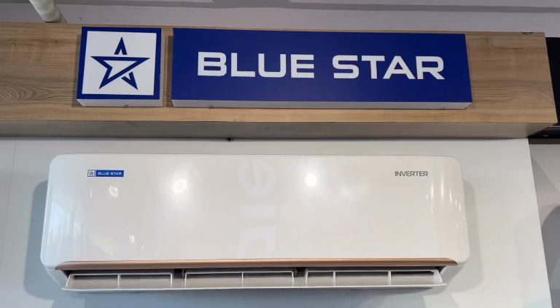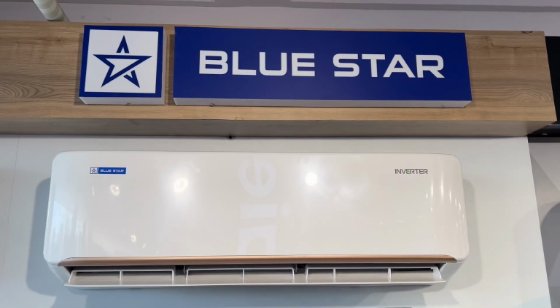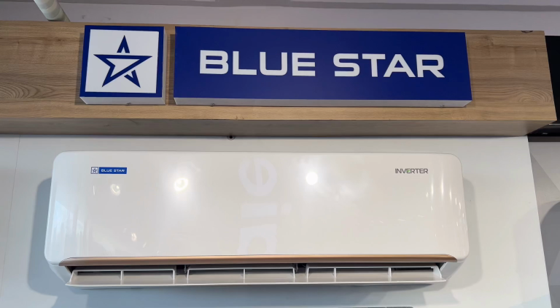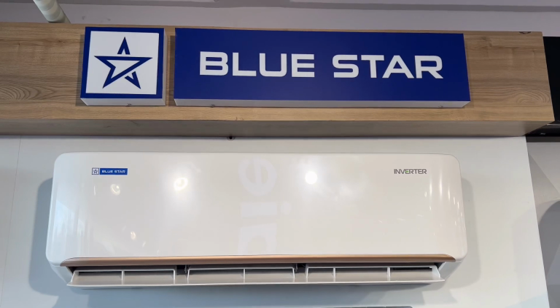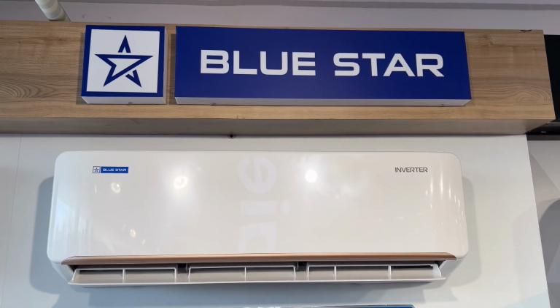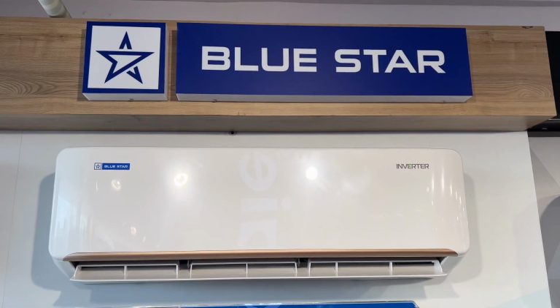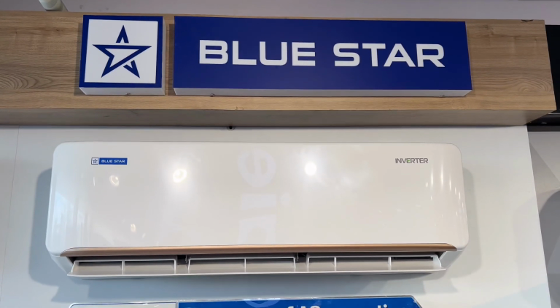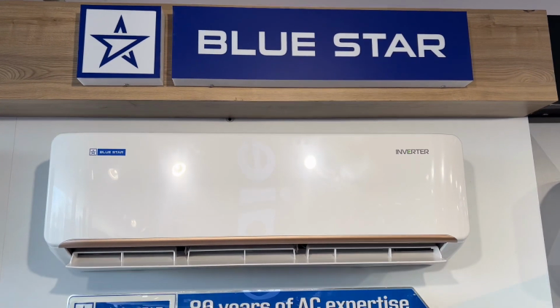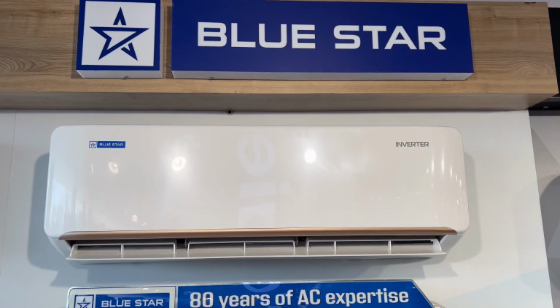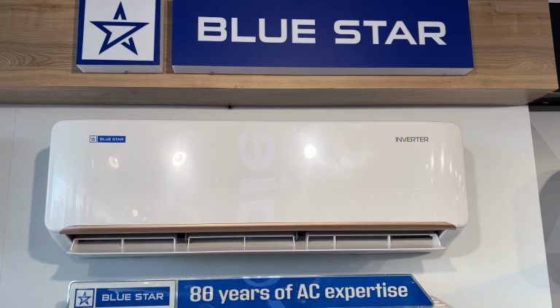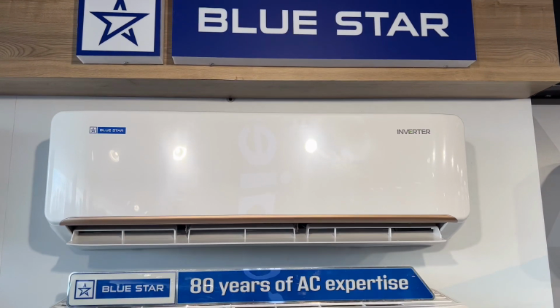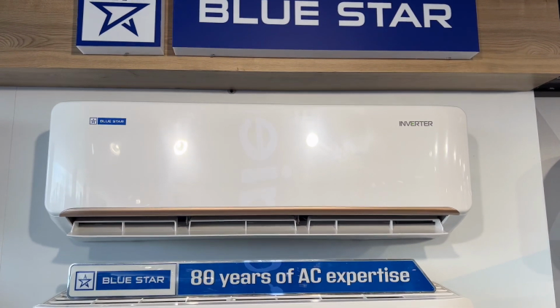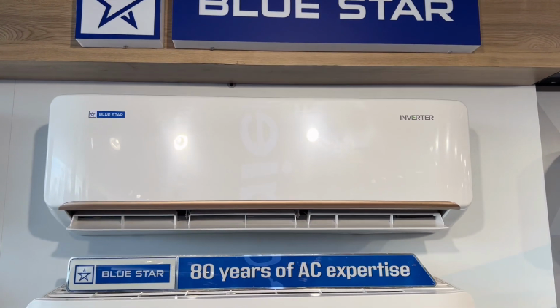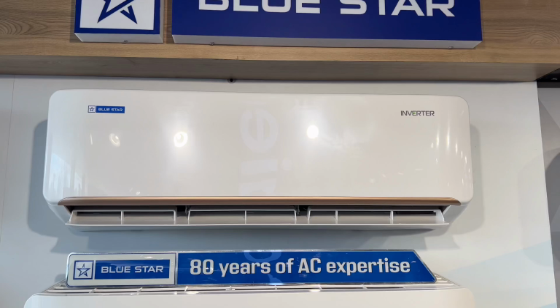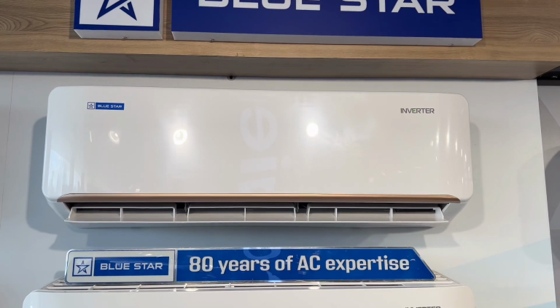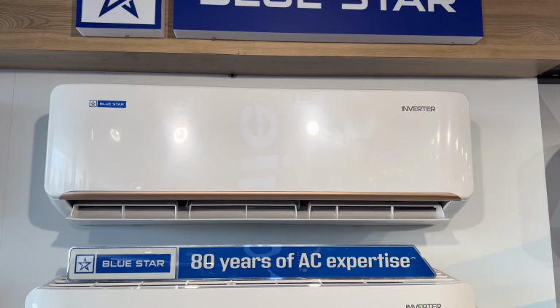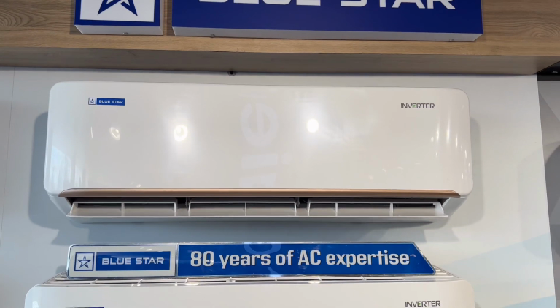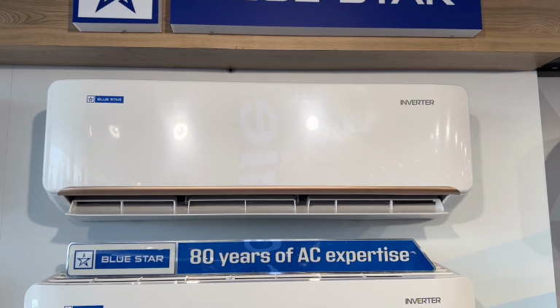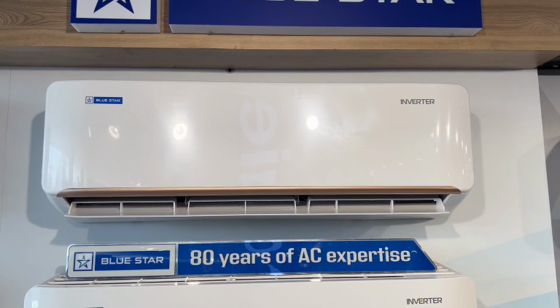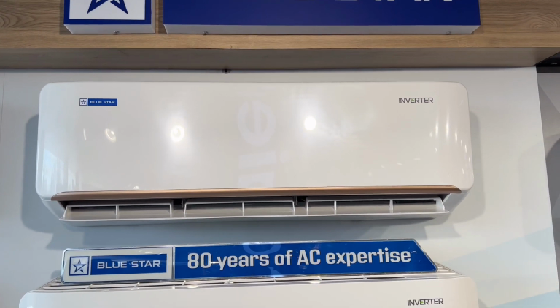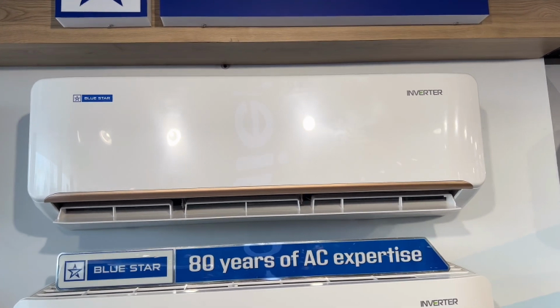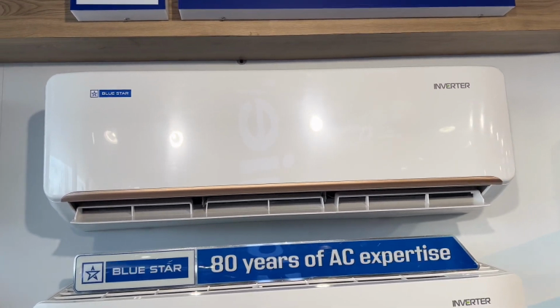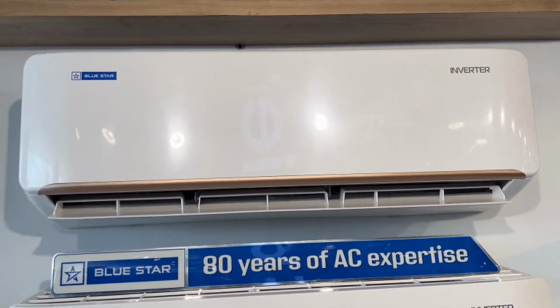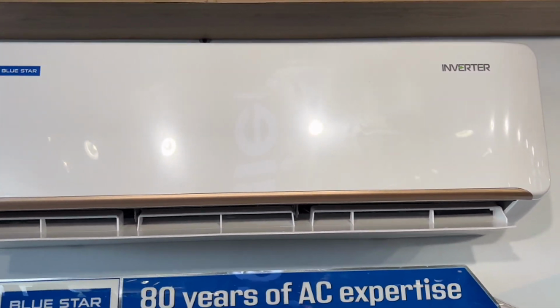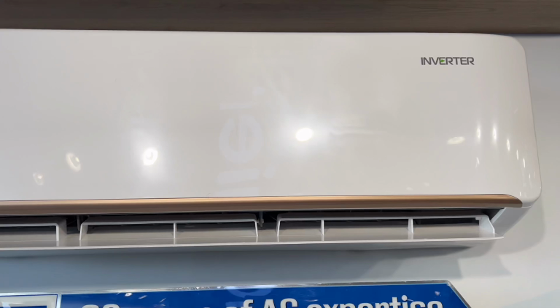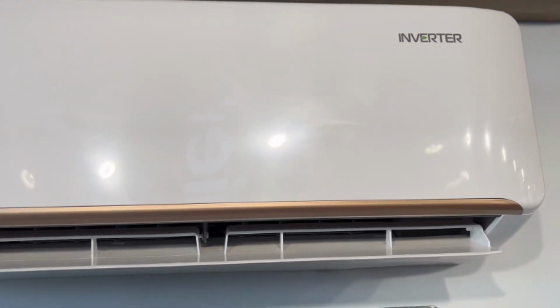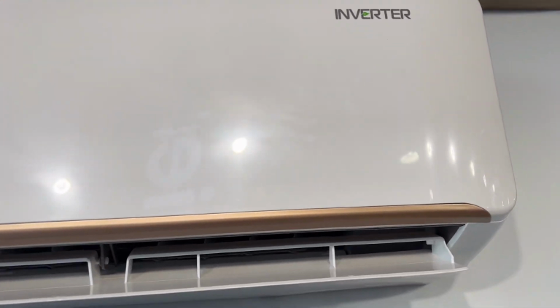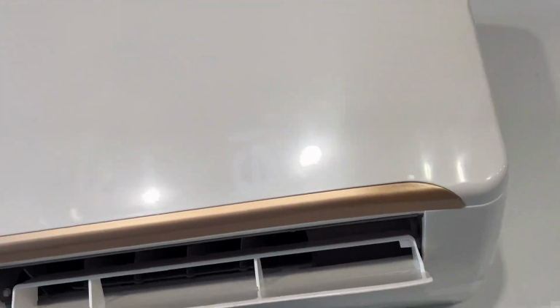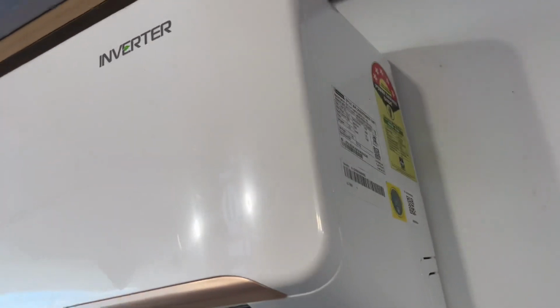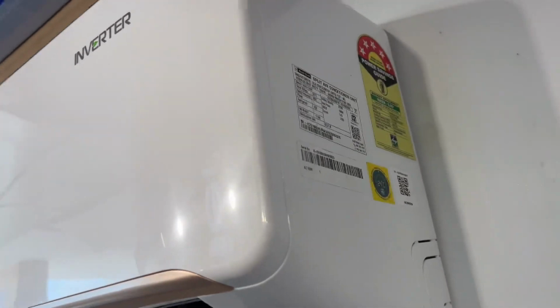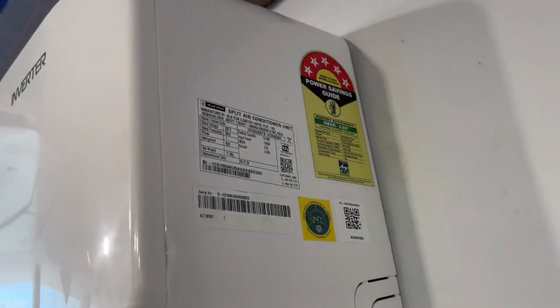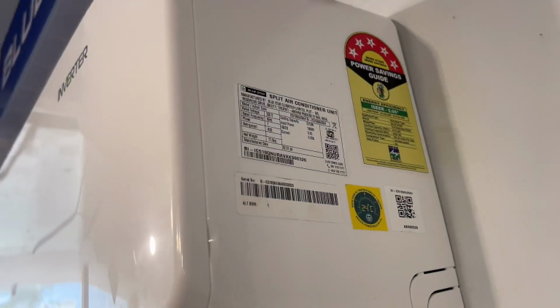Hello viewers, I am going to show you a Blue Star exclusive model in the top end. This is the 1.5 ton 5-star model available. This is the QNUR Avian model.